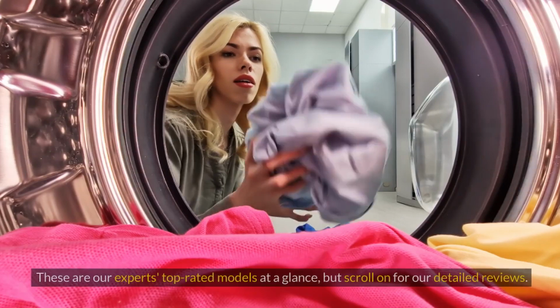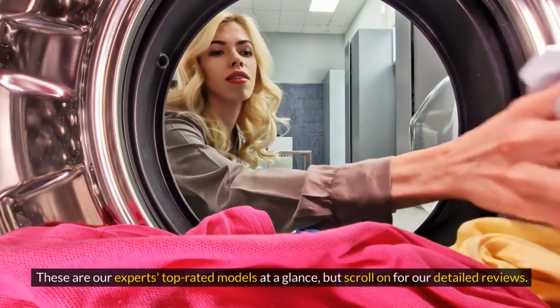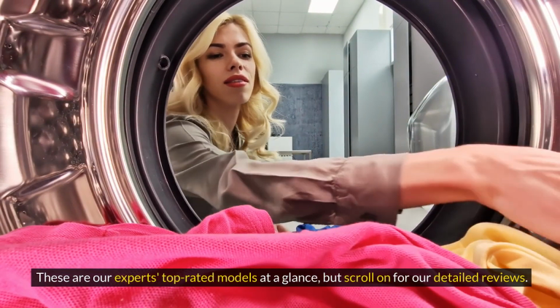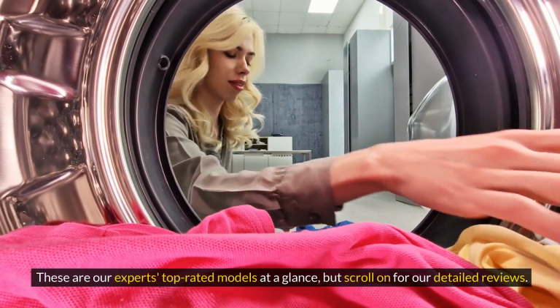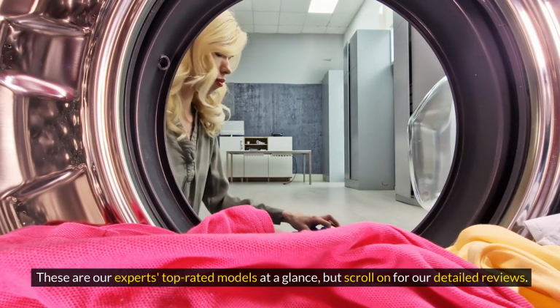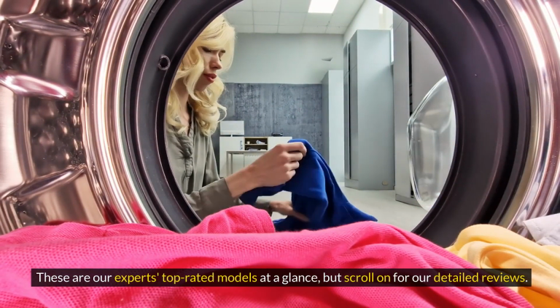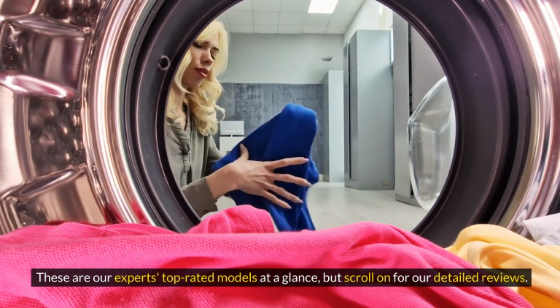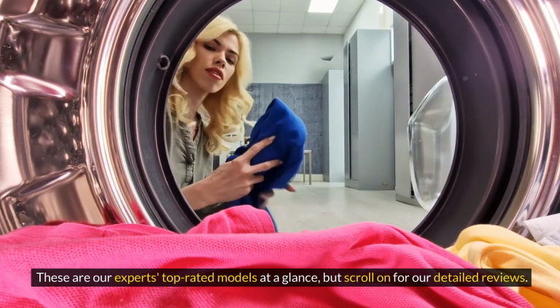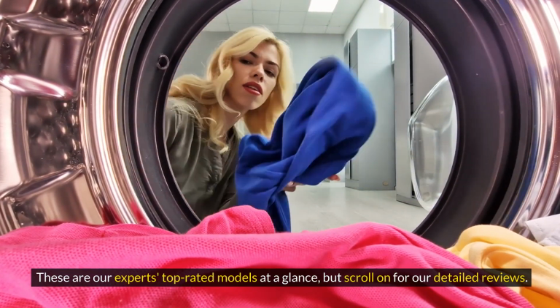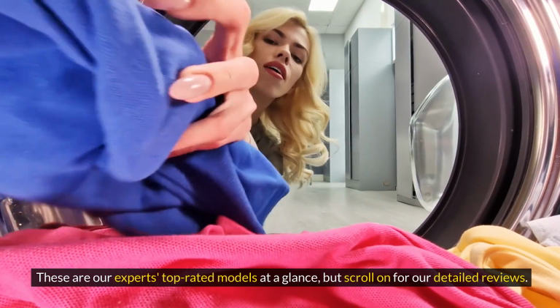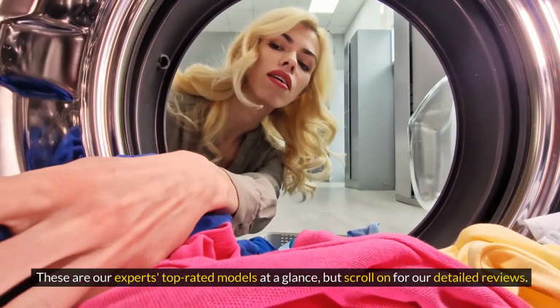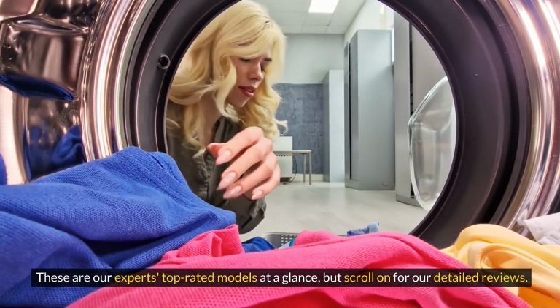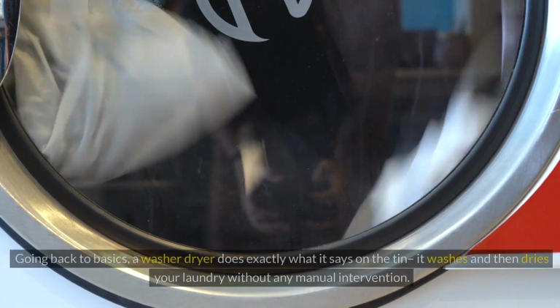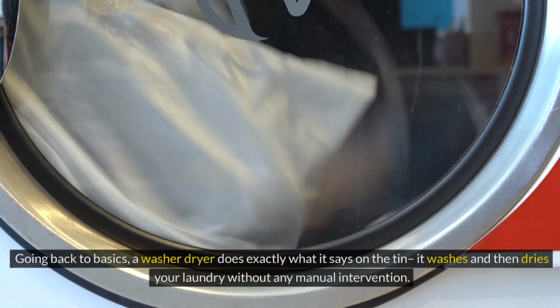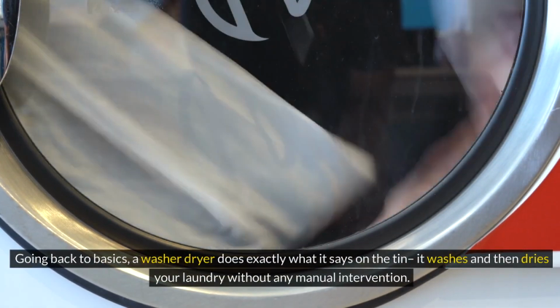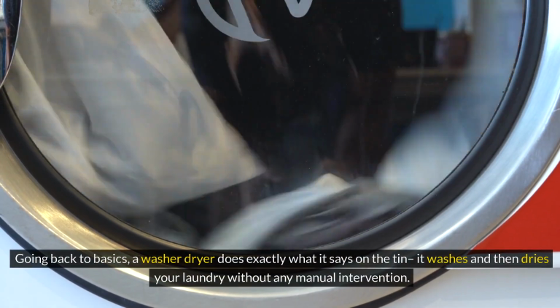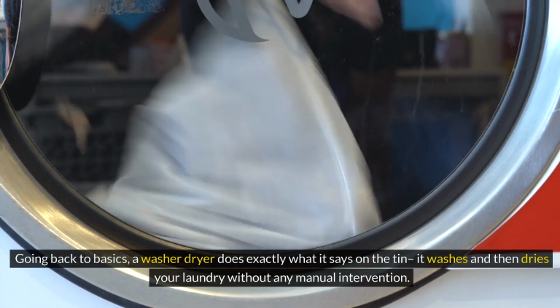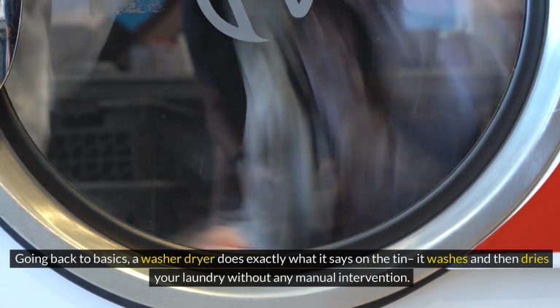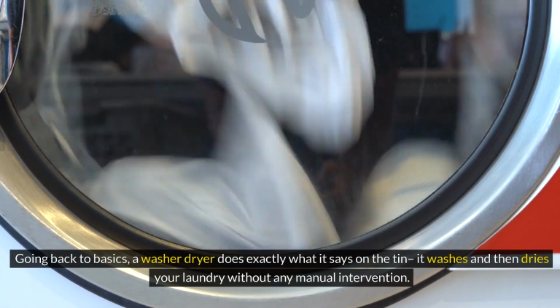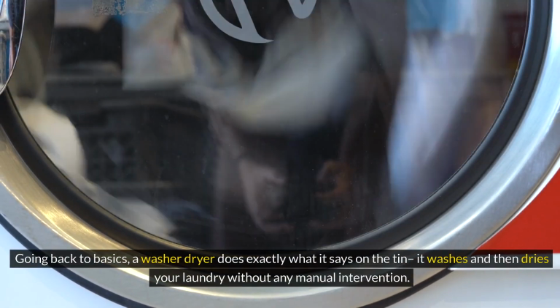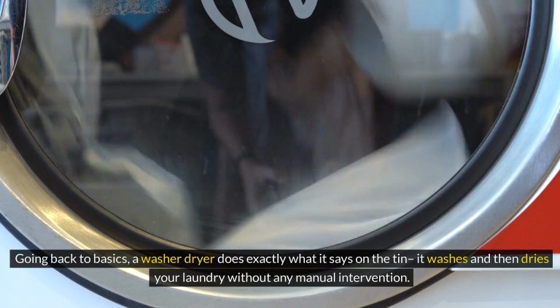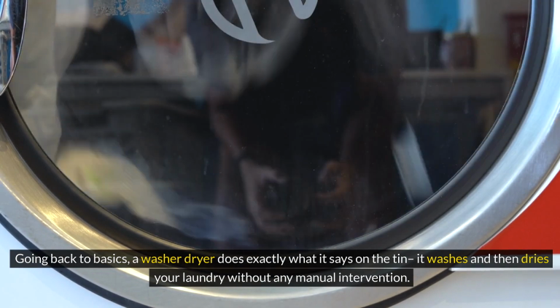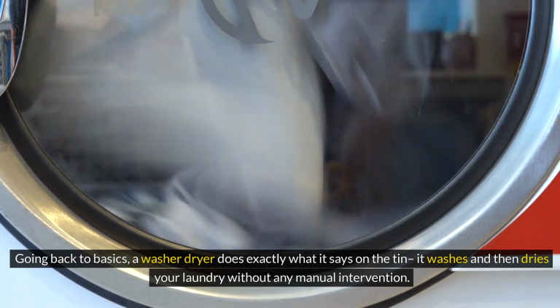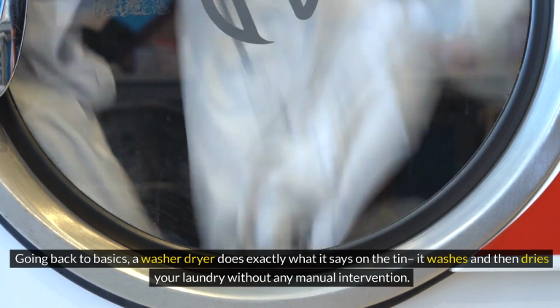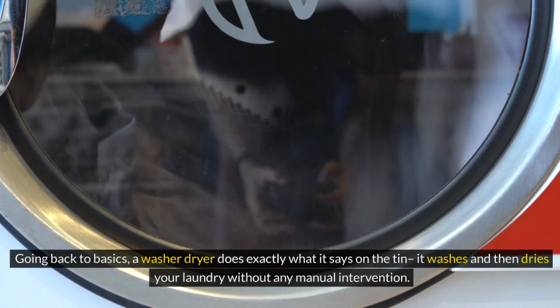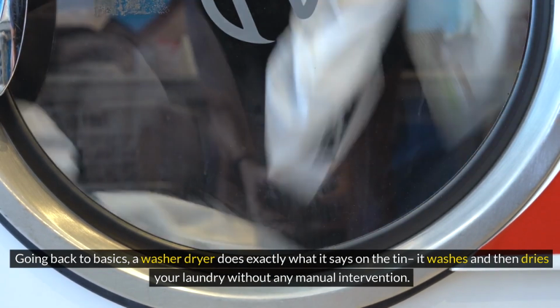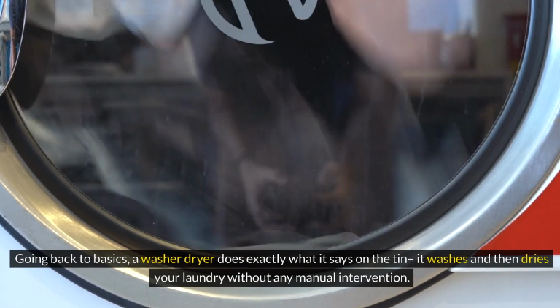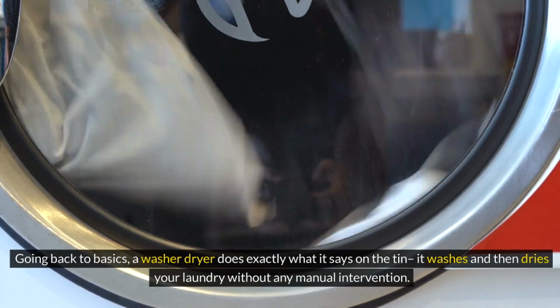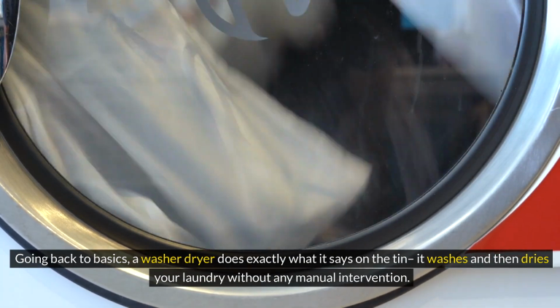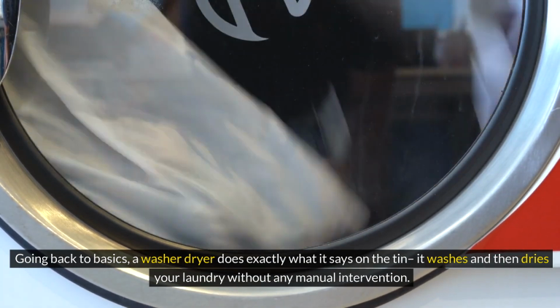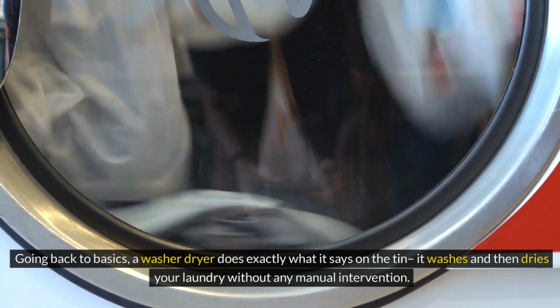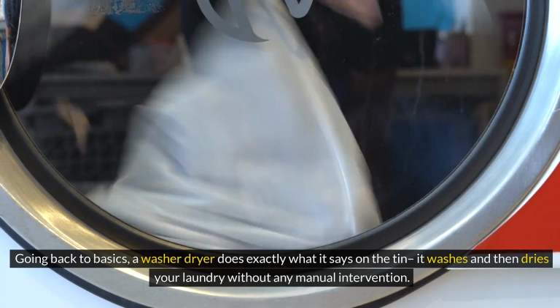These are our experts' top-rated models at a glance, but scroll on for our detailed reviews. Going back to basics, a washer-dryer does exactly what it says on the tin. It washes and then dries your laundry without any manual intervention.